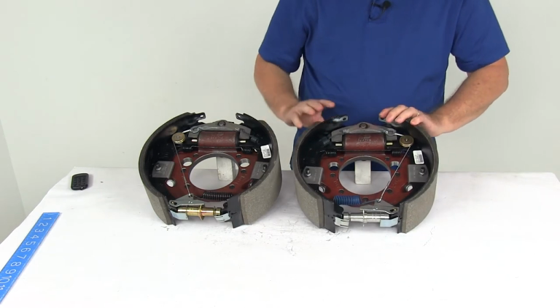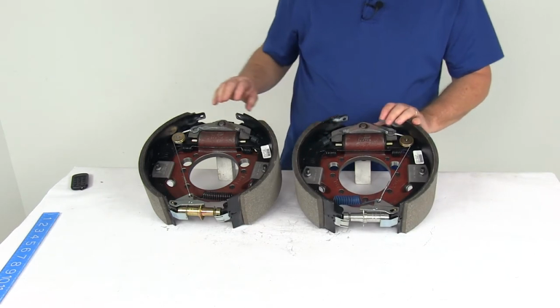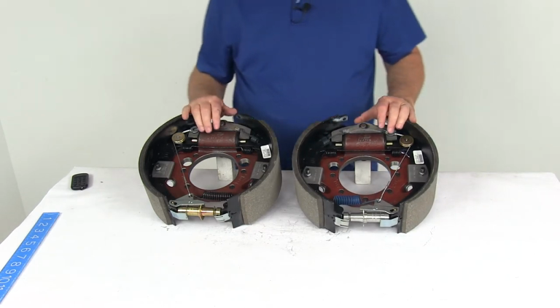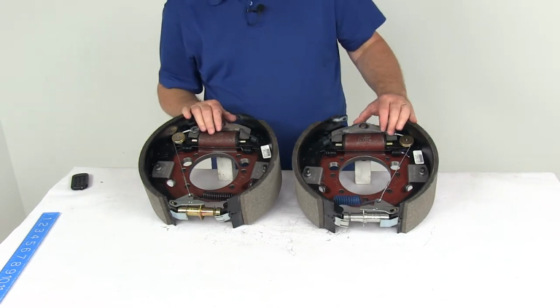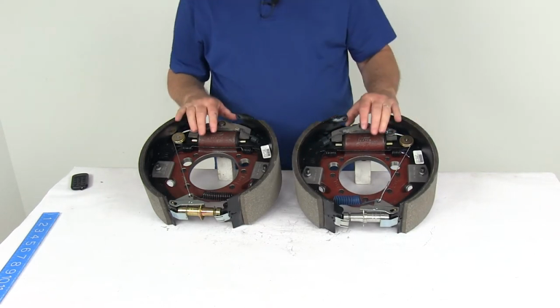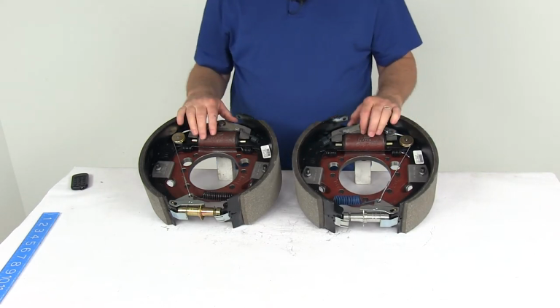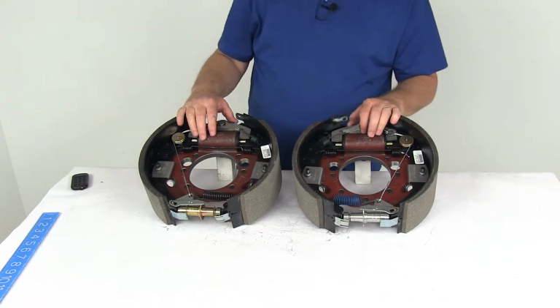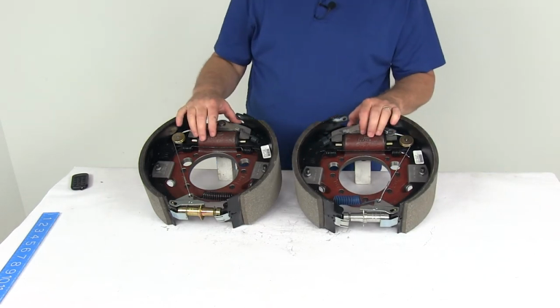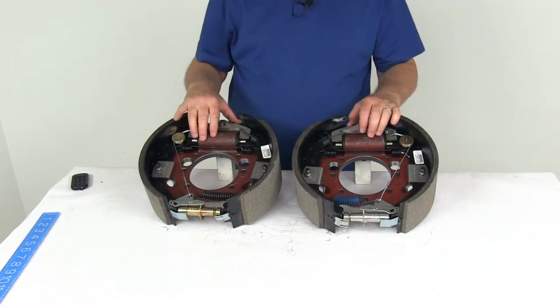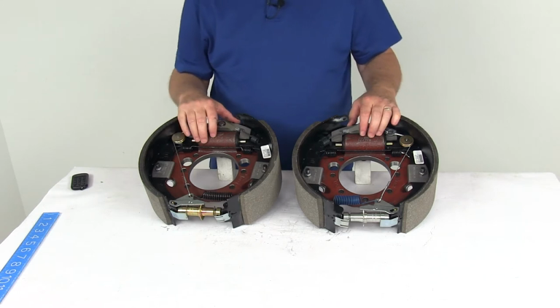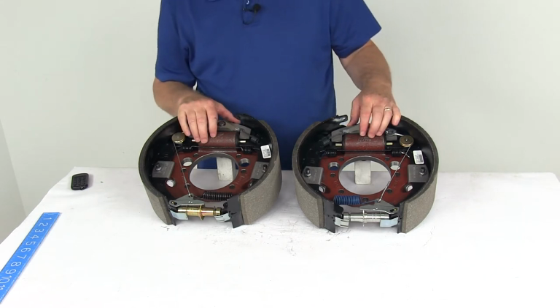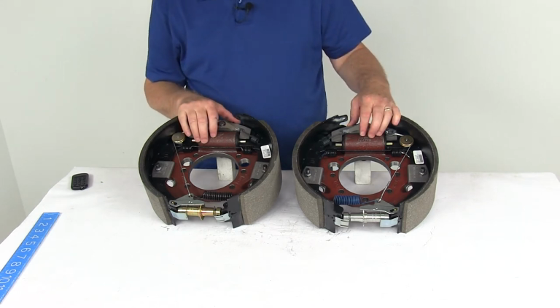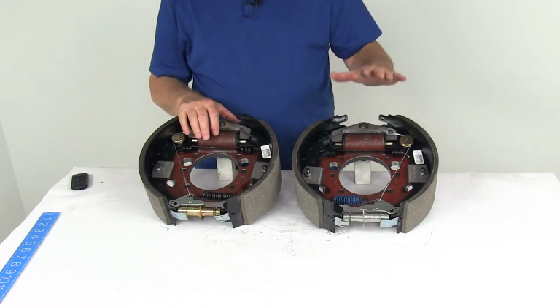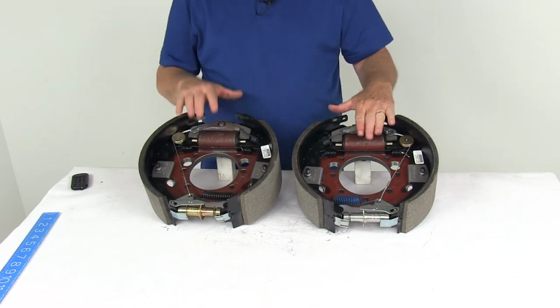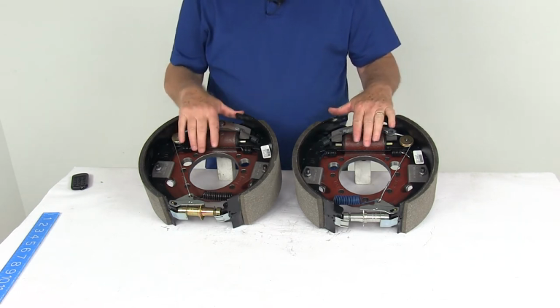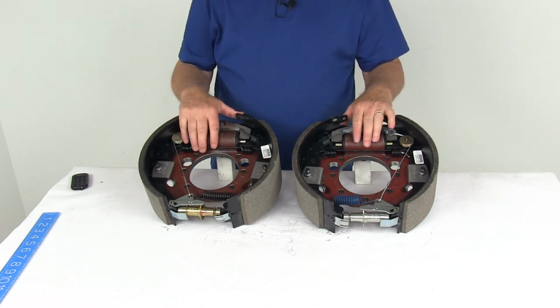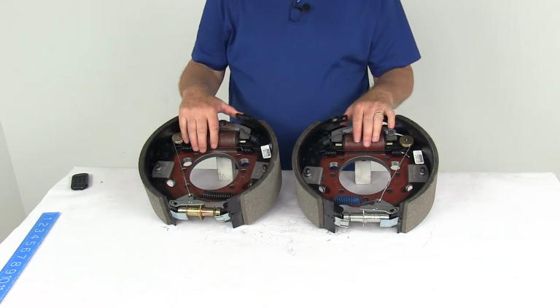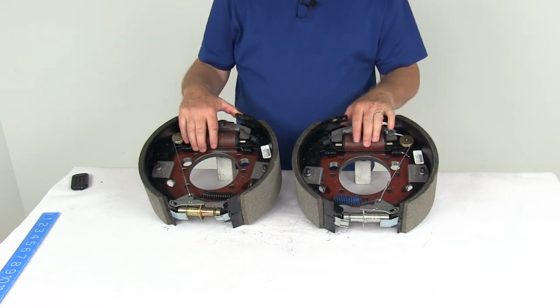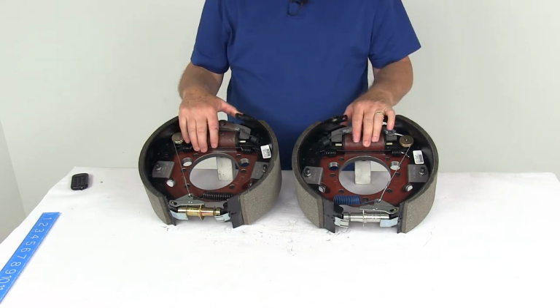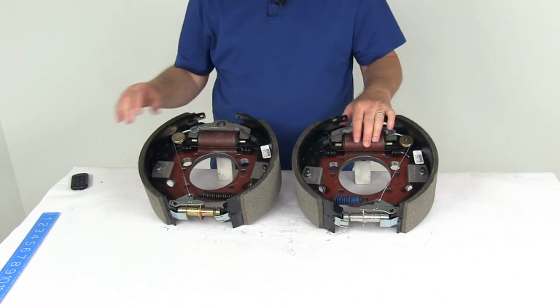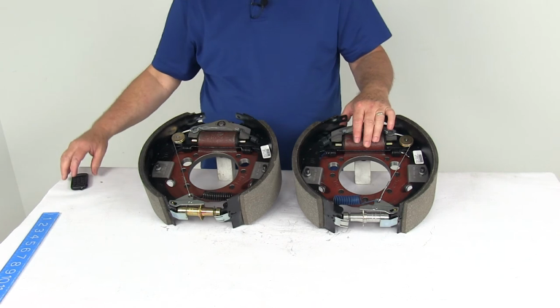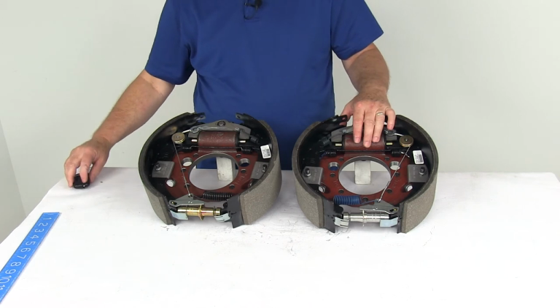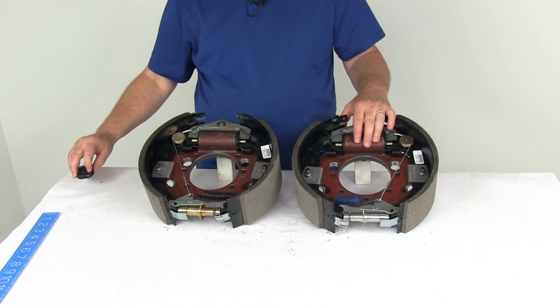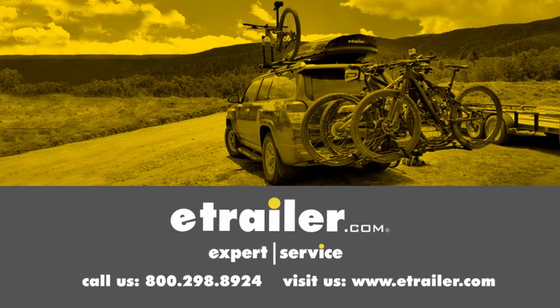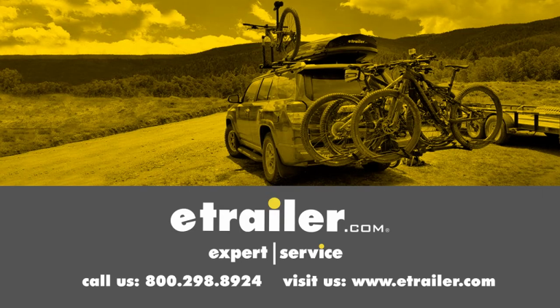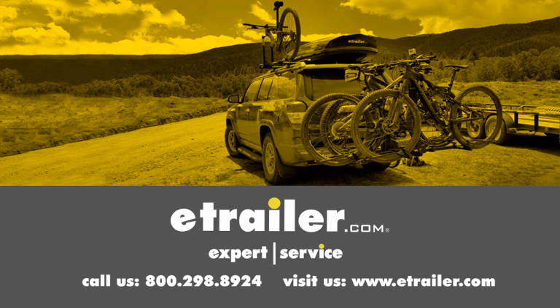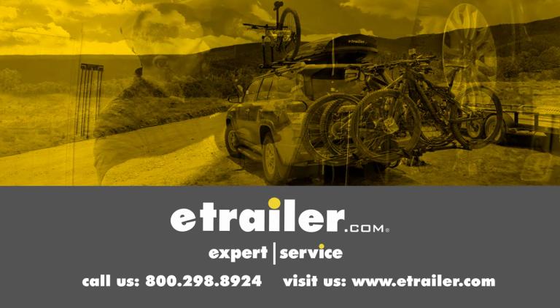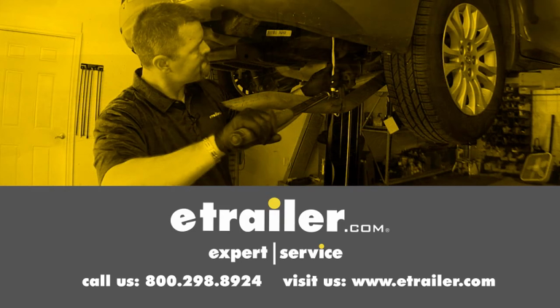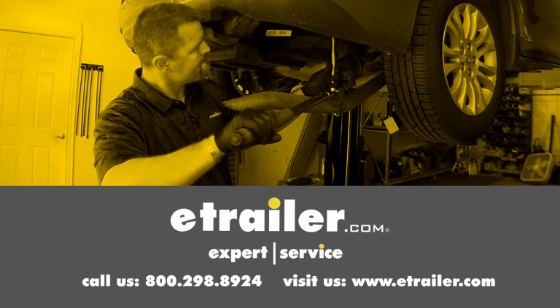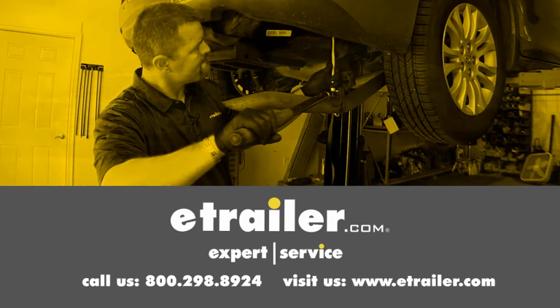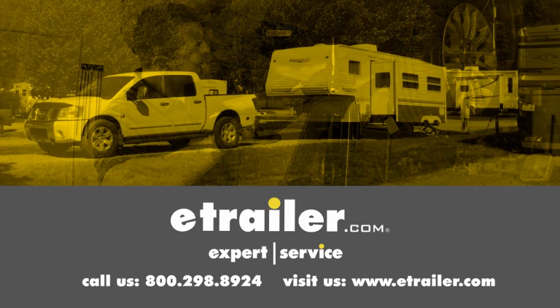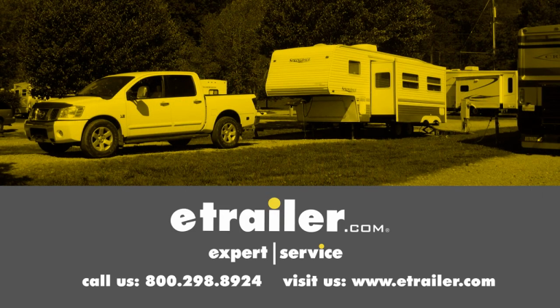That should do it for the review on the Dexter 12¼ inch self-adjusting hydraulic drum brake kit with the left and right hand drum brake assemblies for 10,000 pound axles. Click the link below to shop, learn more, or visit us at eTrailer.com.